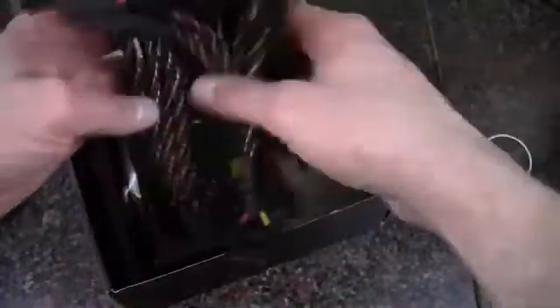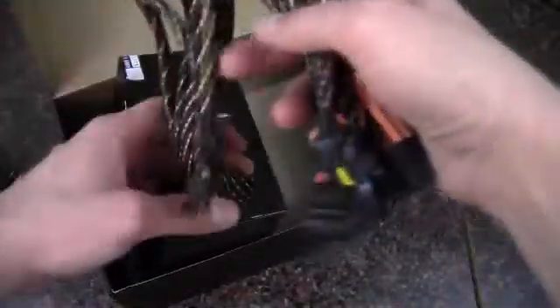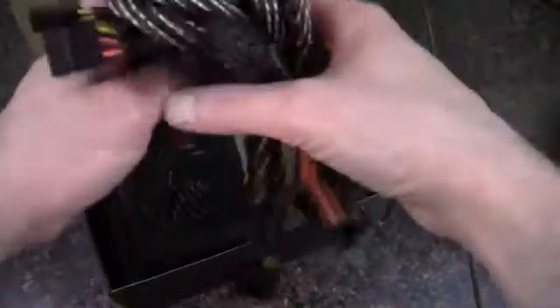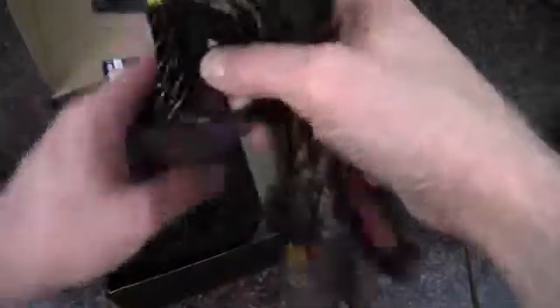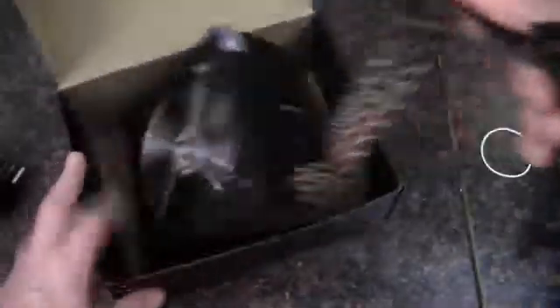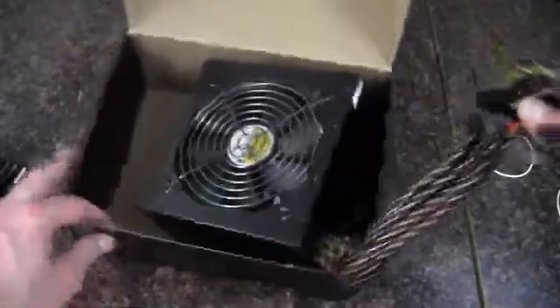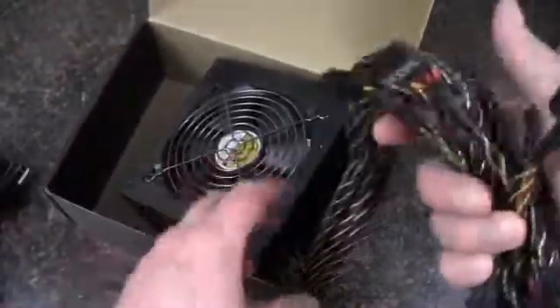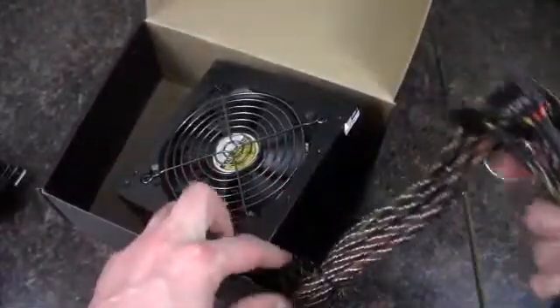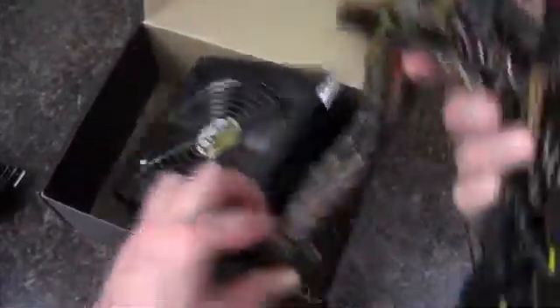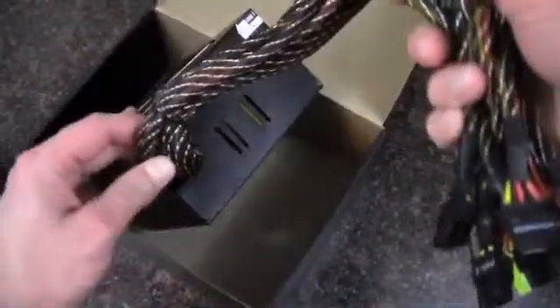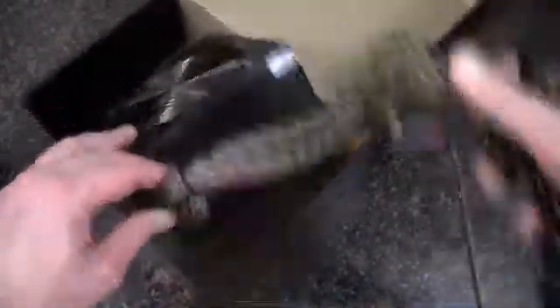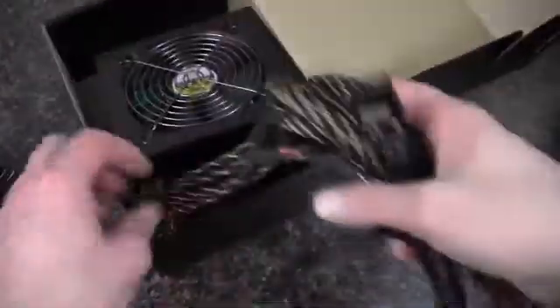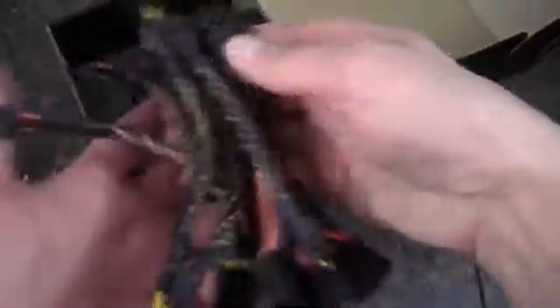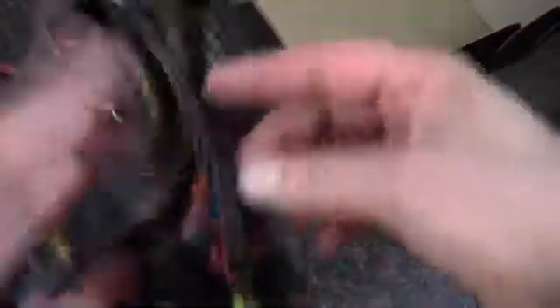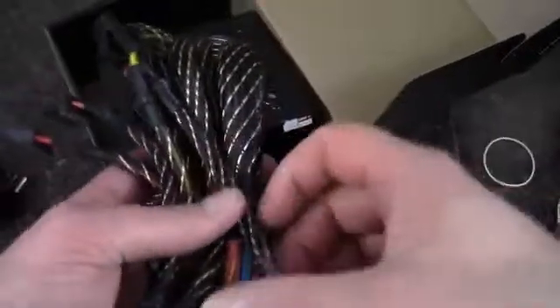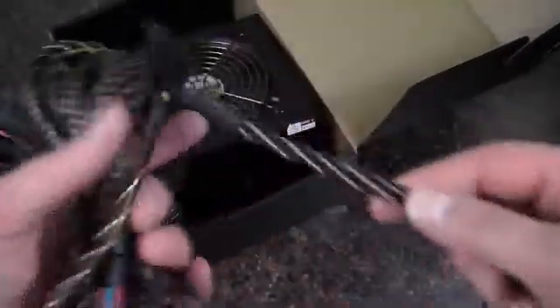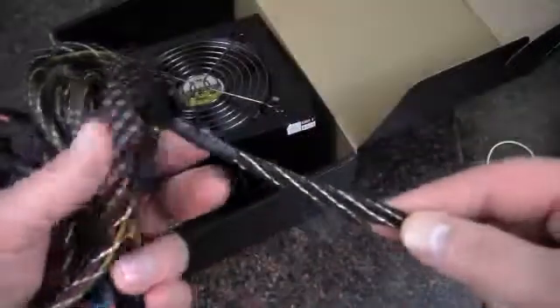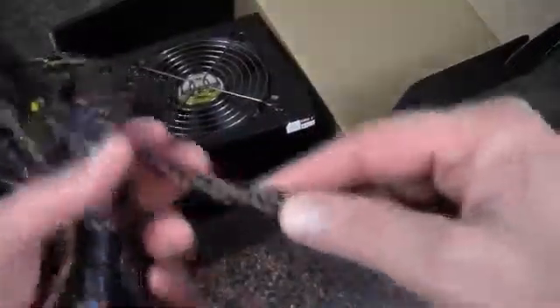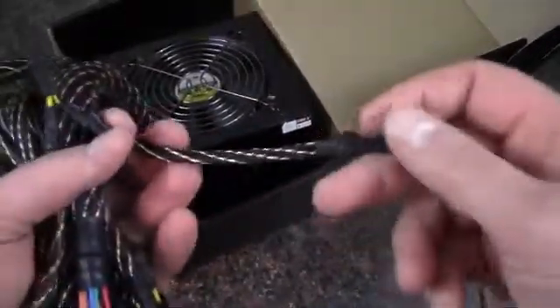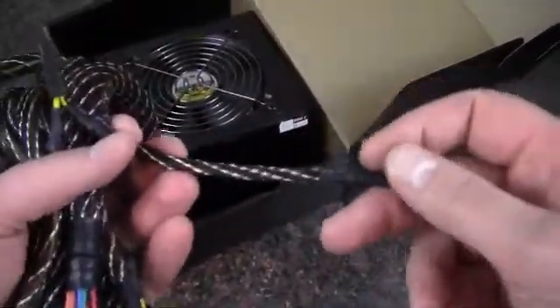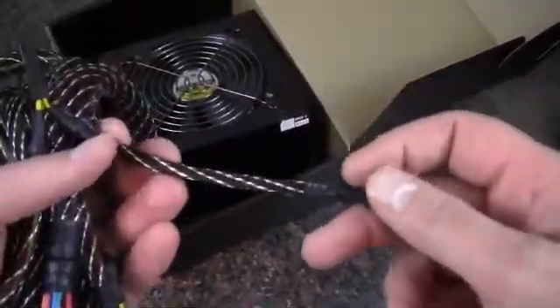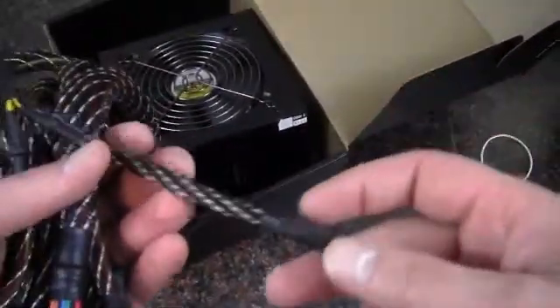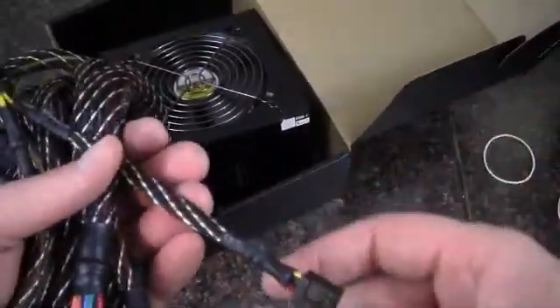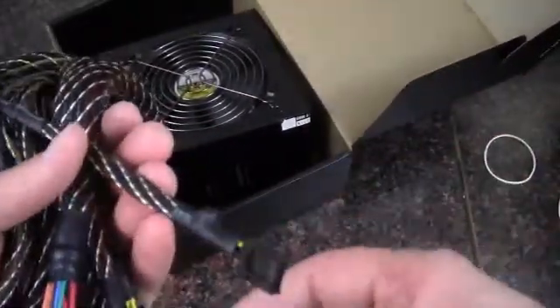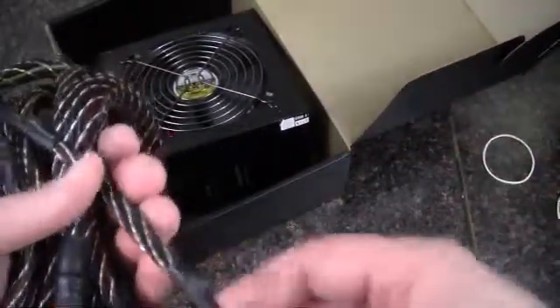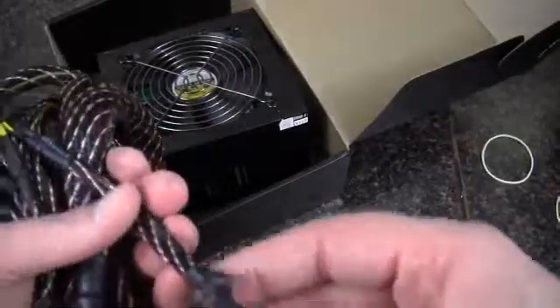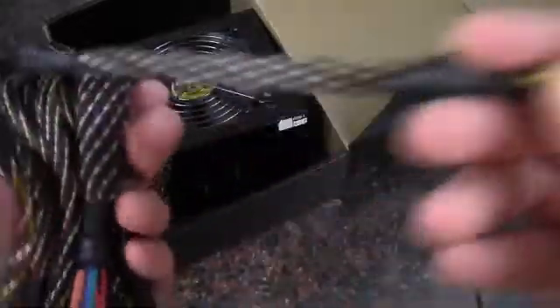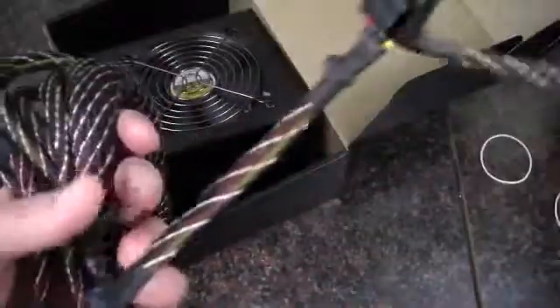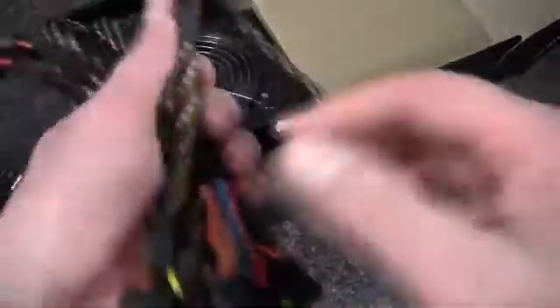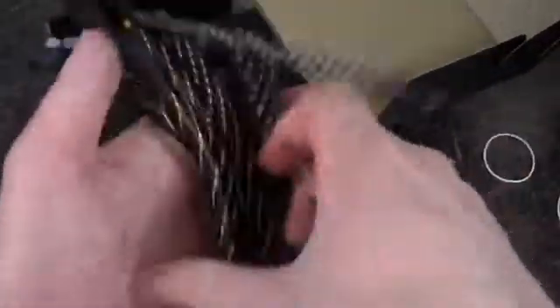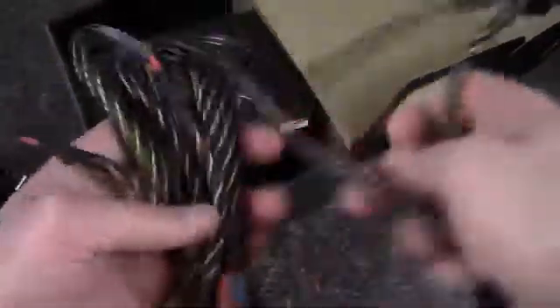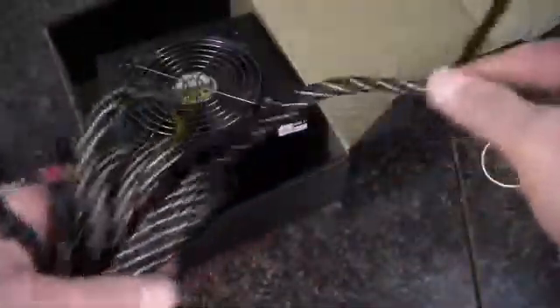Got a funky kind of sleeving going on. I can't decide if I like it or not — it's not bad. It's different. Yeah, just never quite seen anything quite like this.